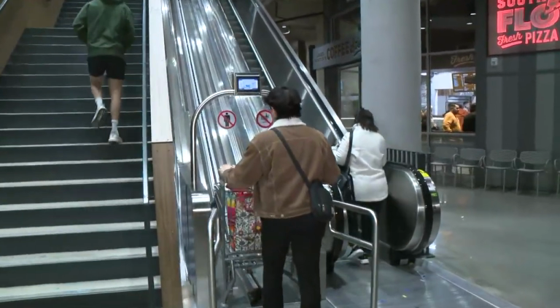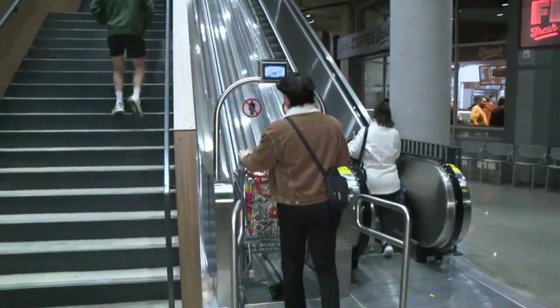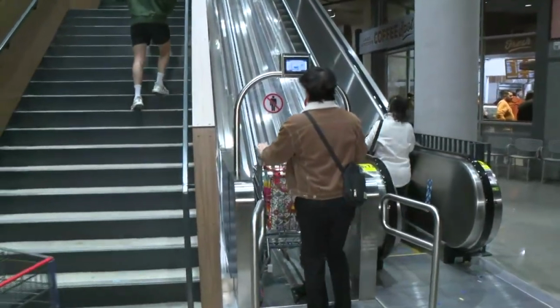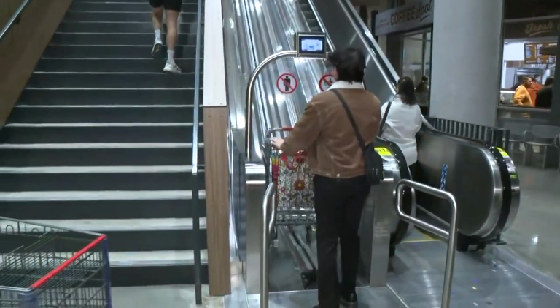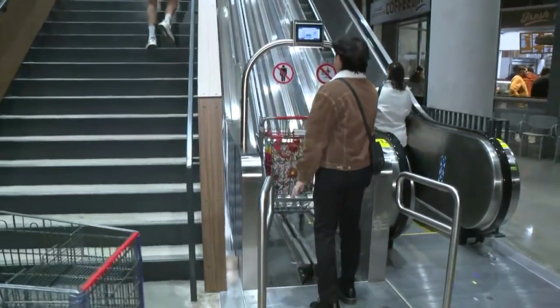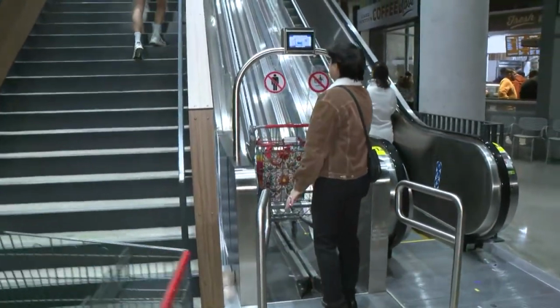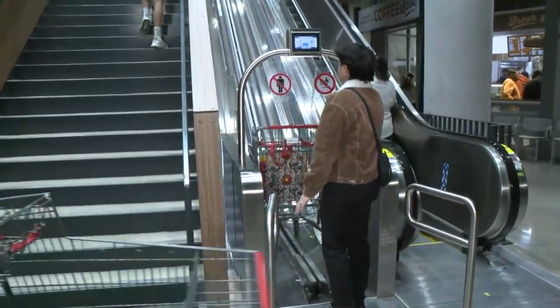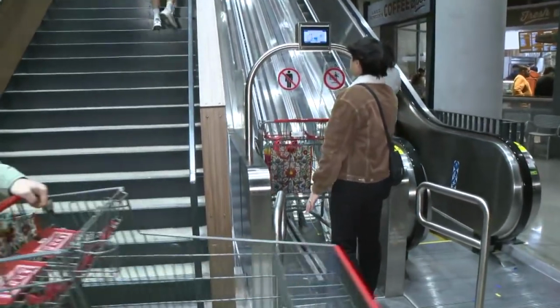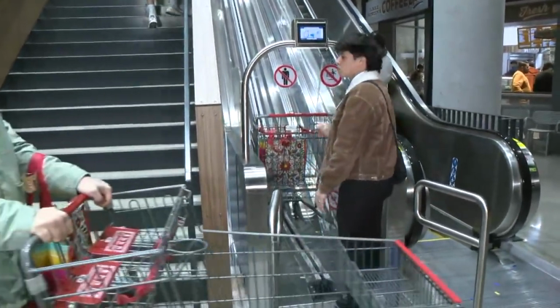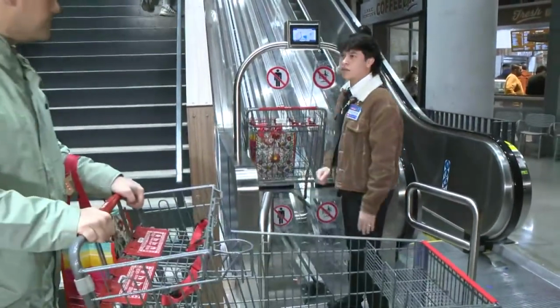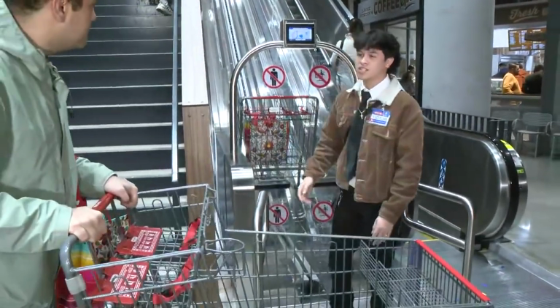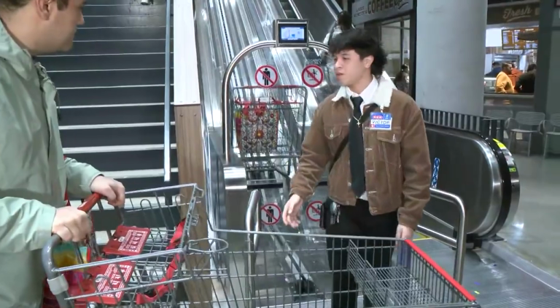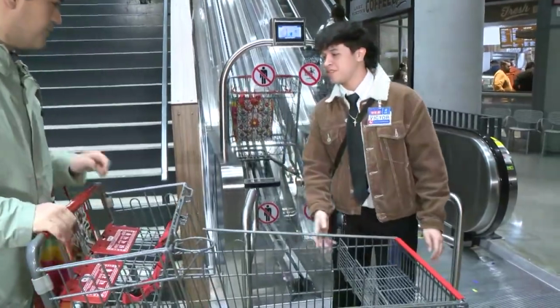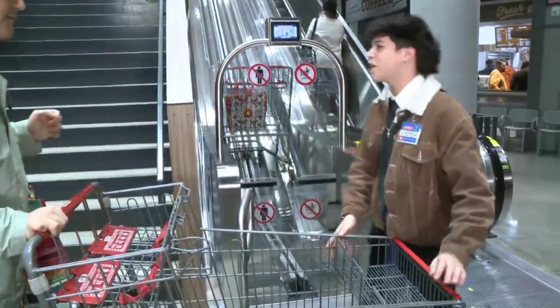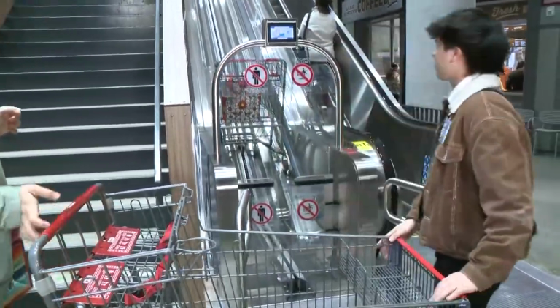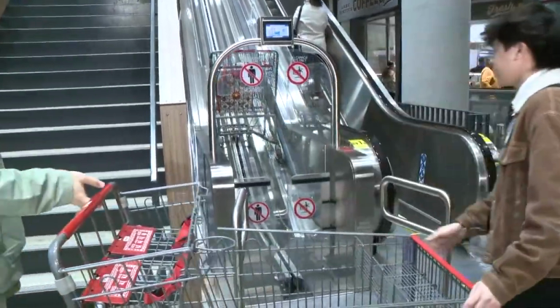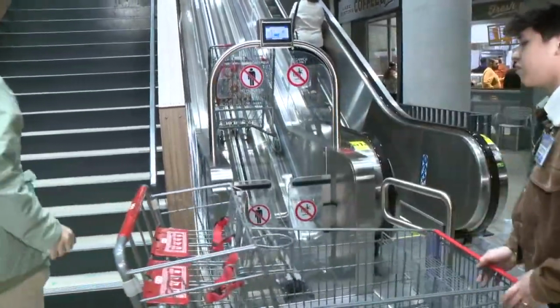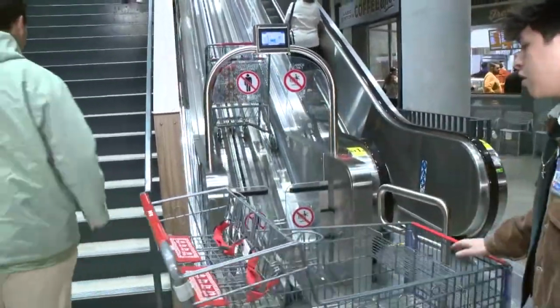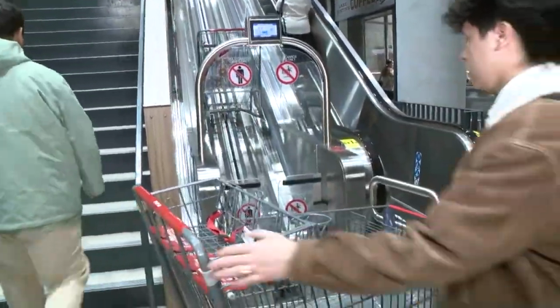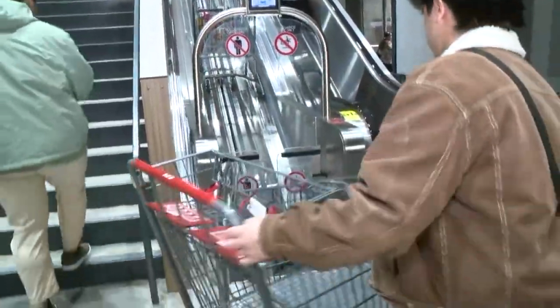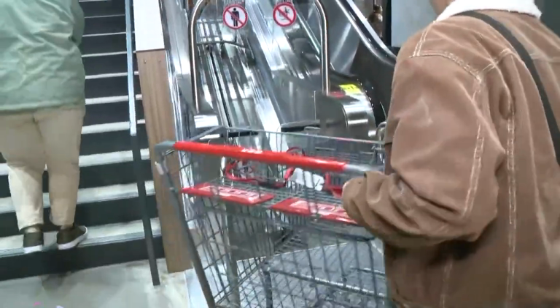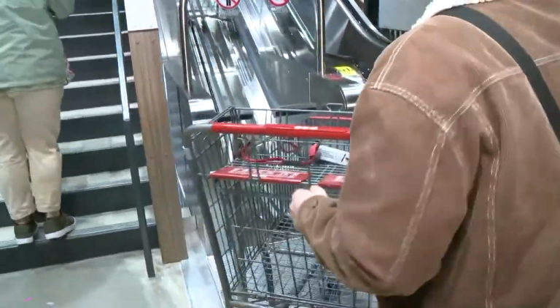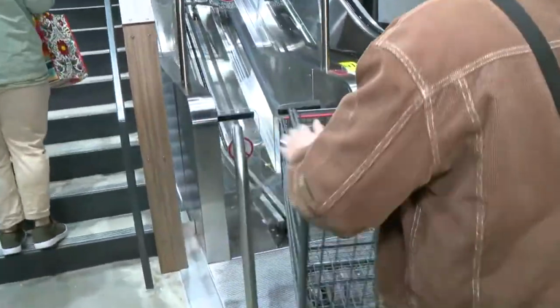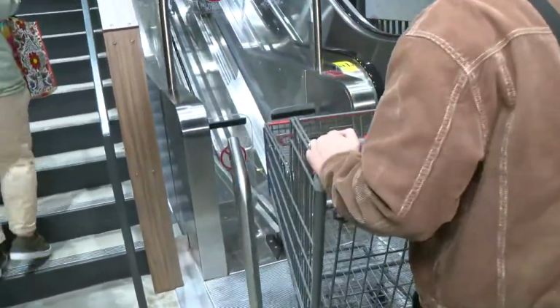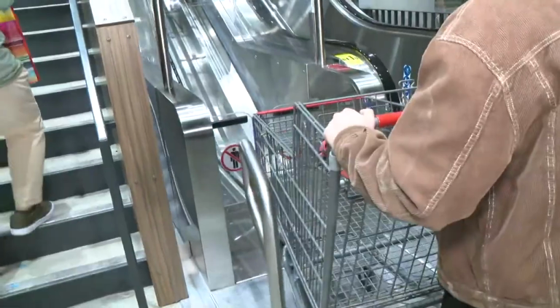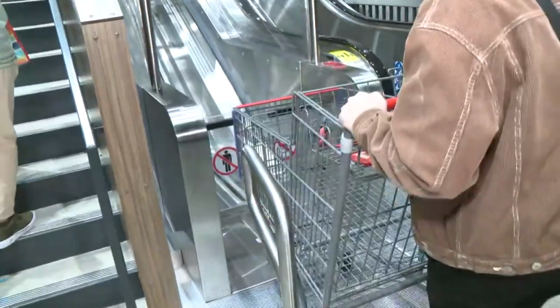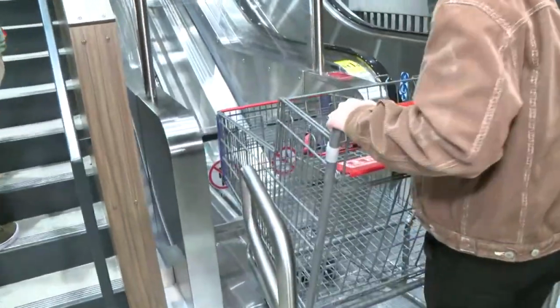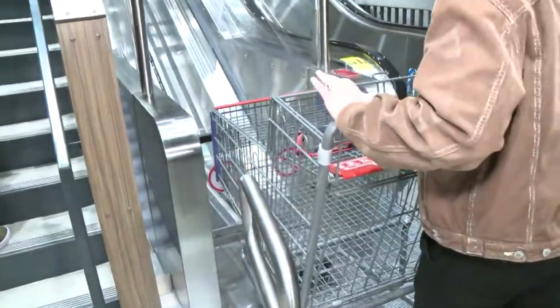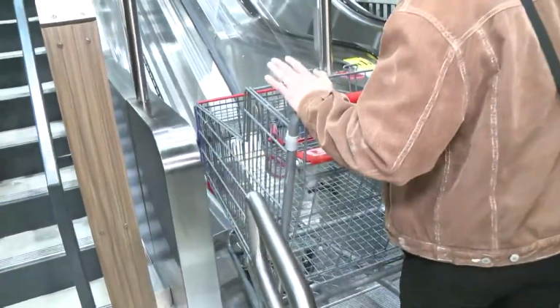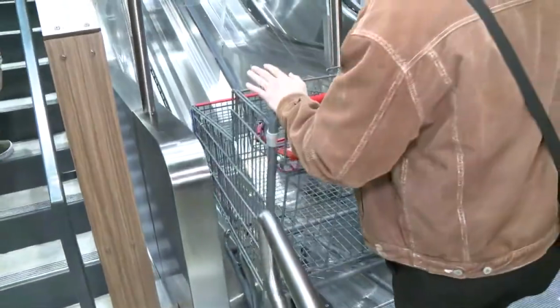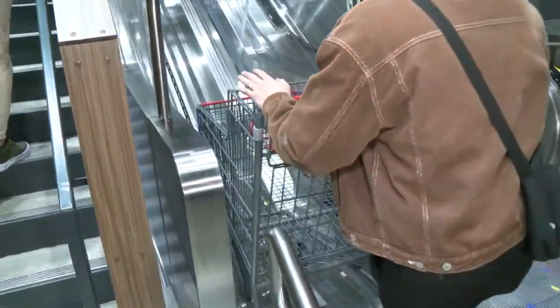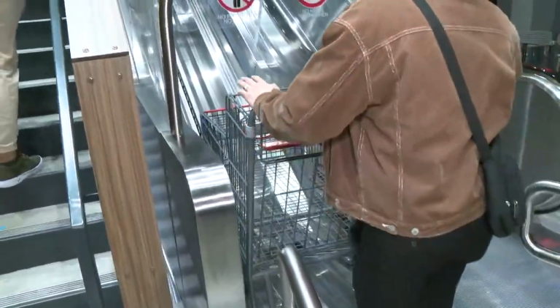Look at how cool these features are. Since this is a multi-level space, customers can actually put their shopping carts through this kind of escalator type thing, taking it all the way up so they can meet their cart at the top. How convenient is that?